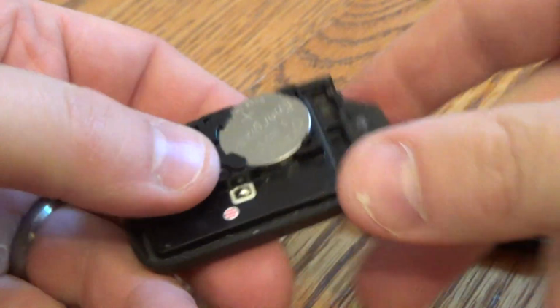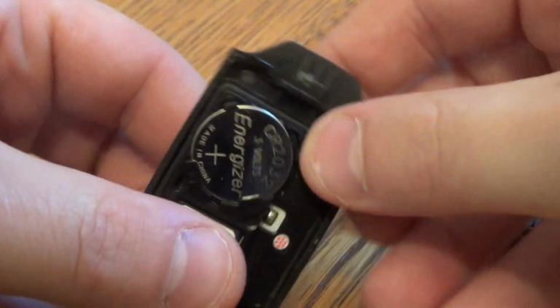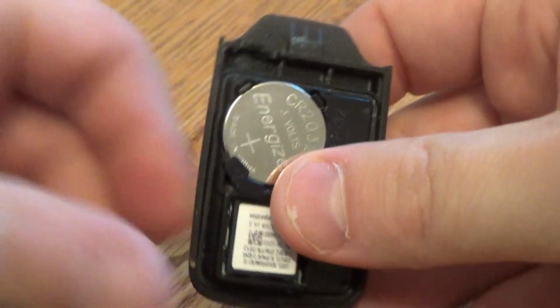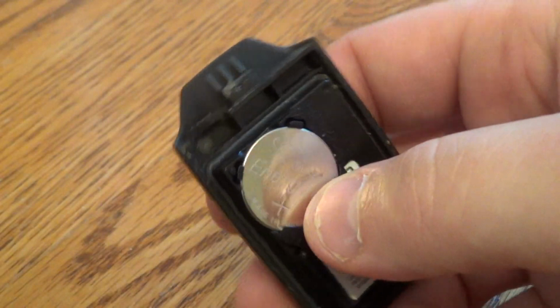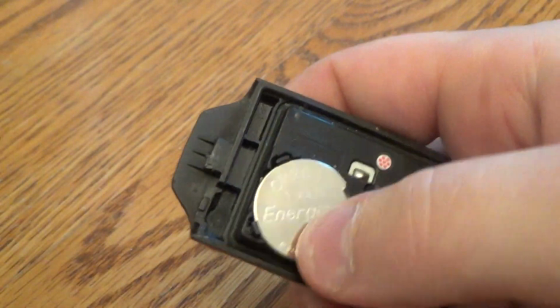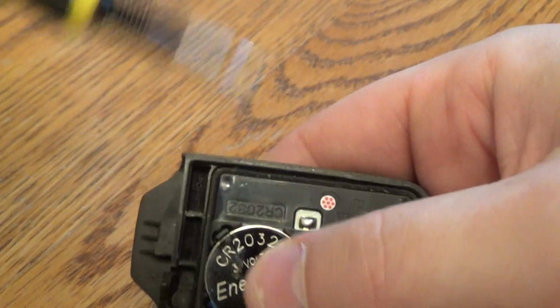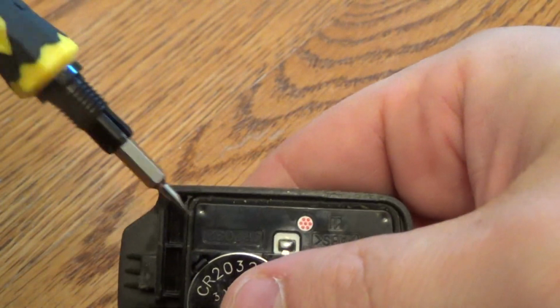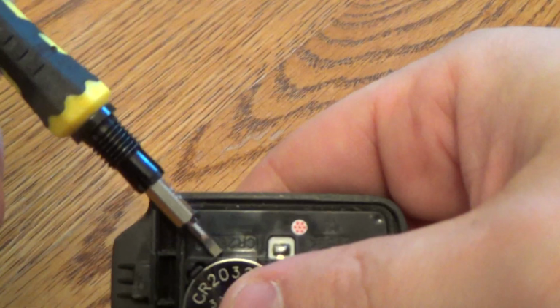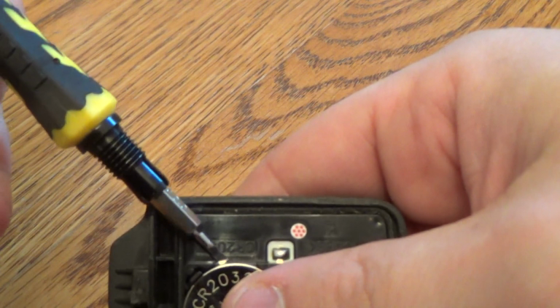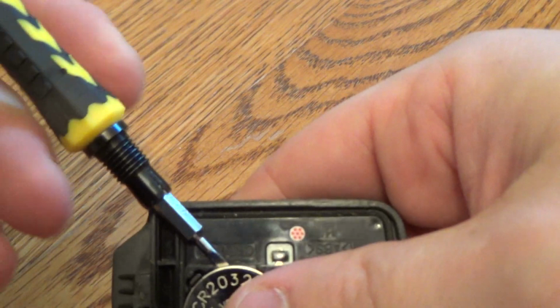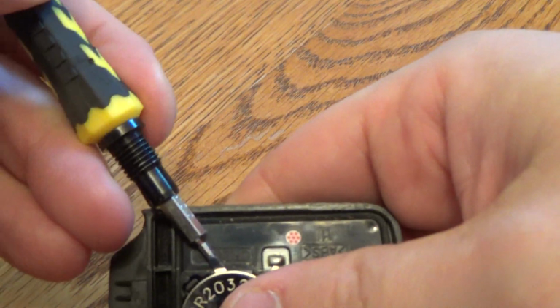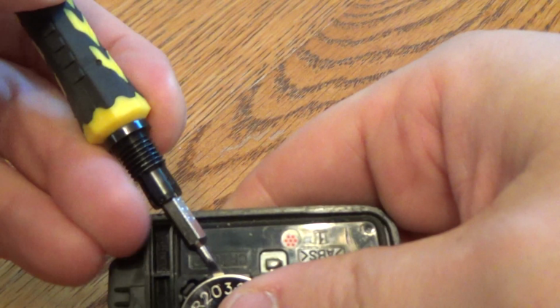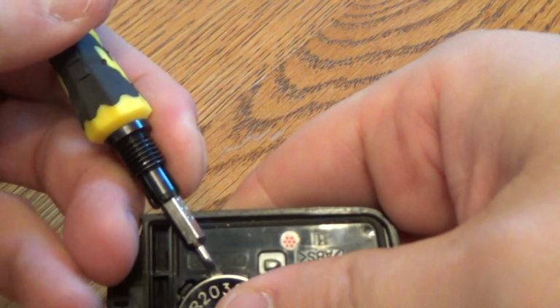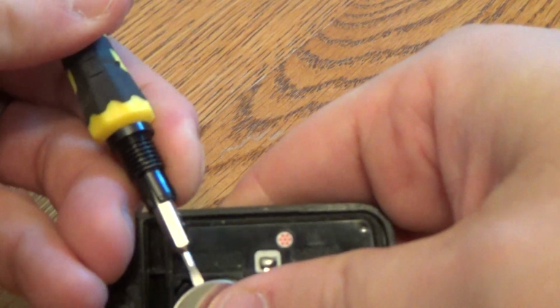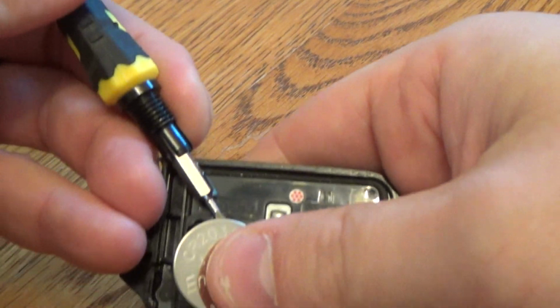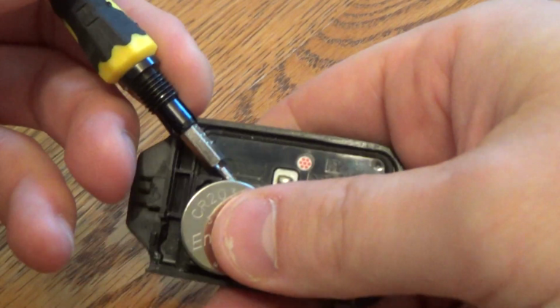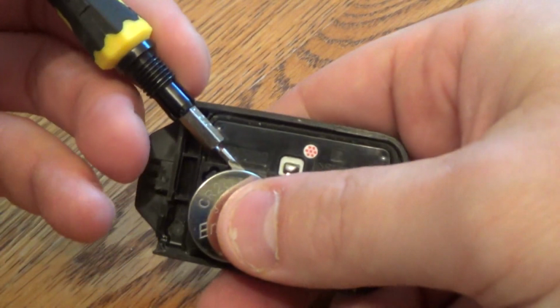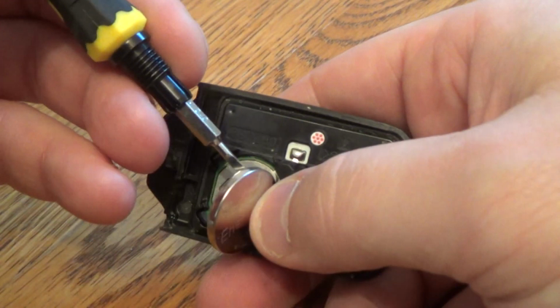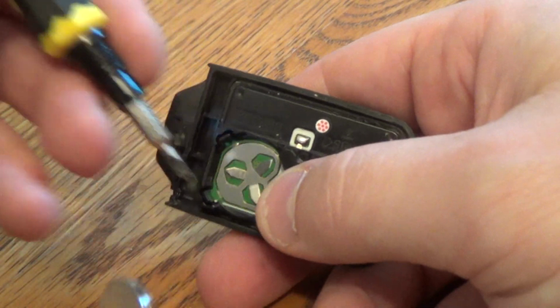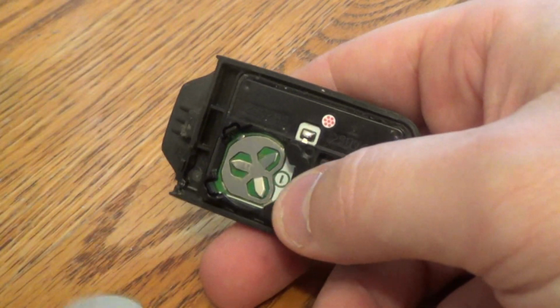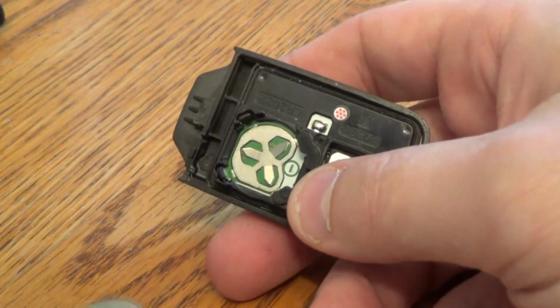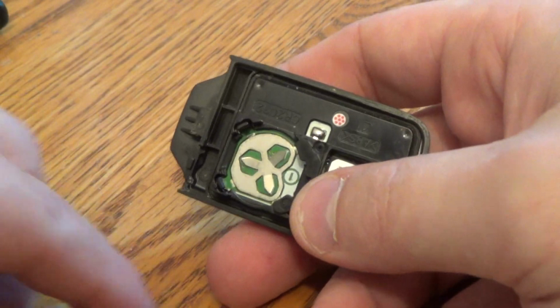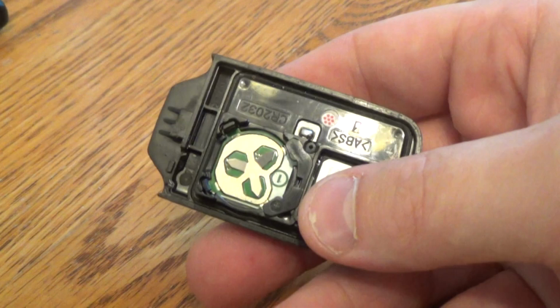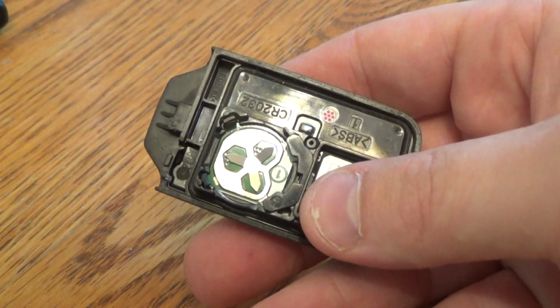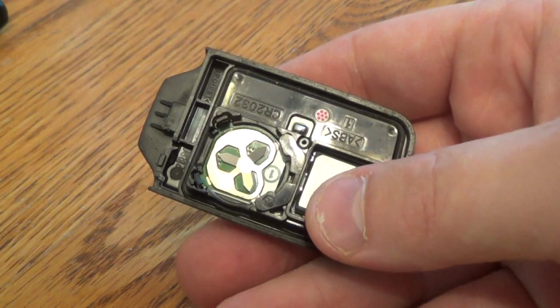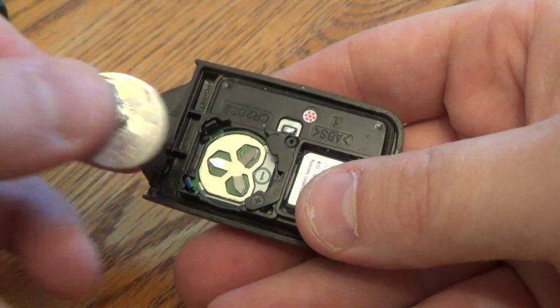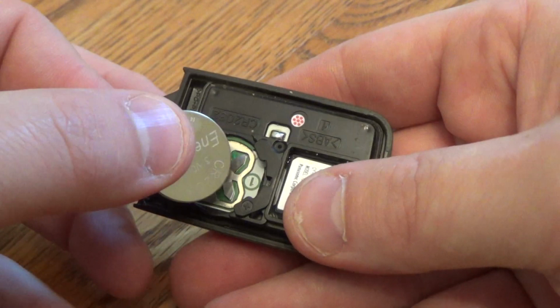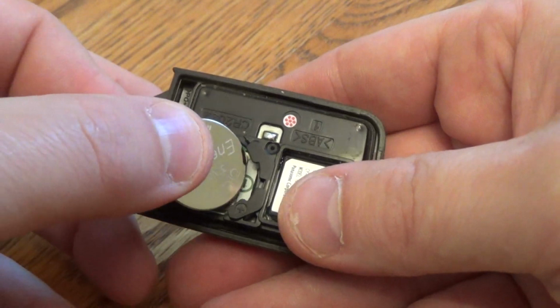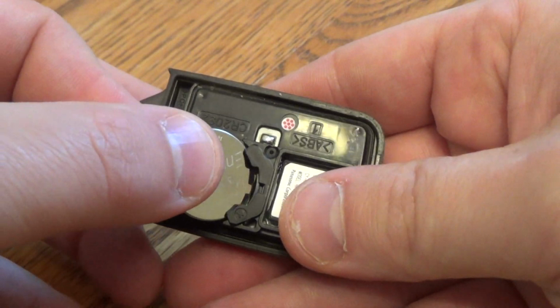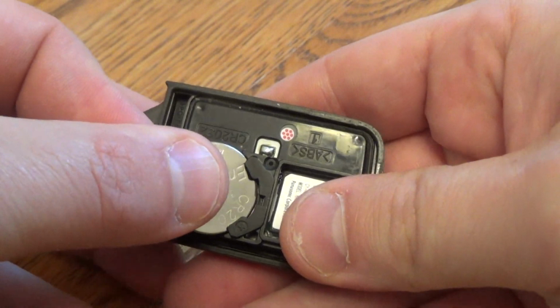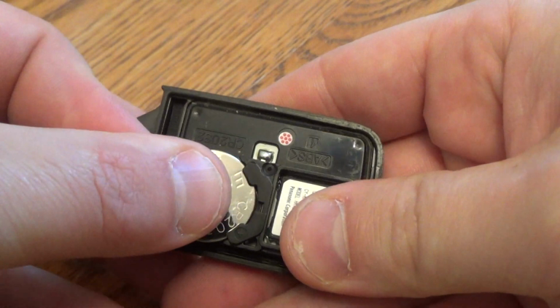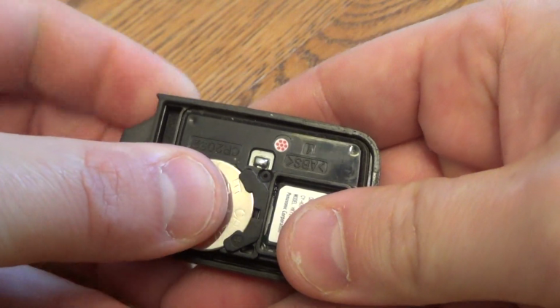So there's your battery. Take your screwdriver right in that corner, pop that up. Now take your new battery and put it in this way first.